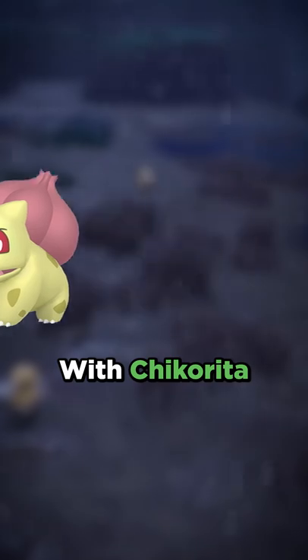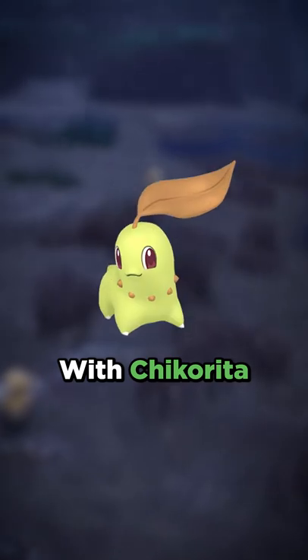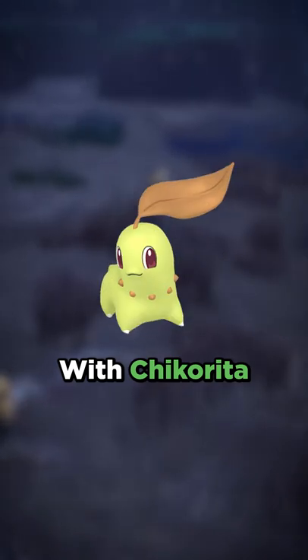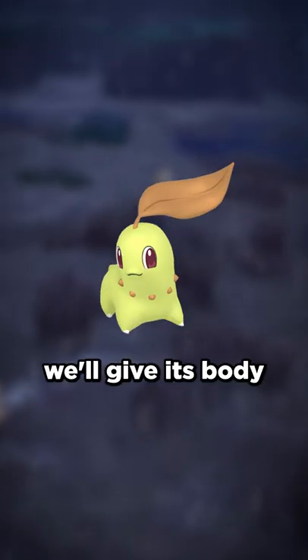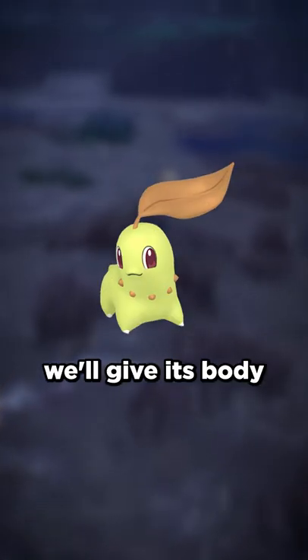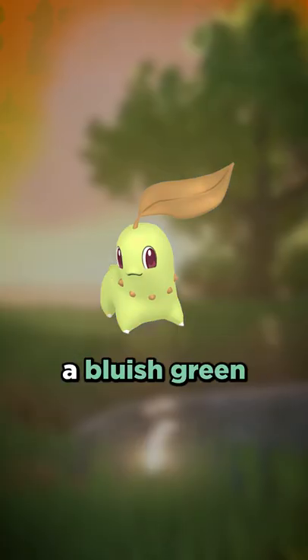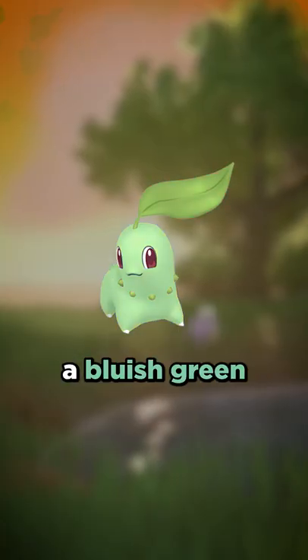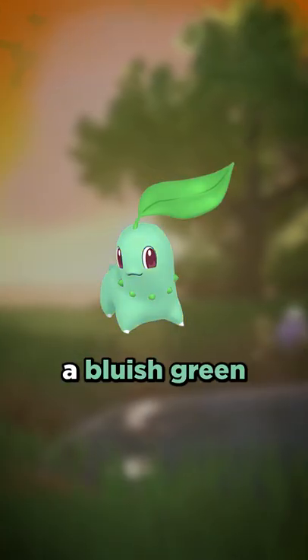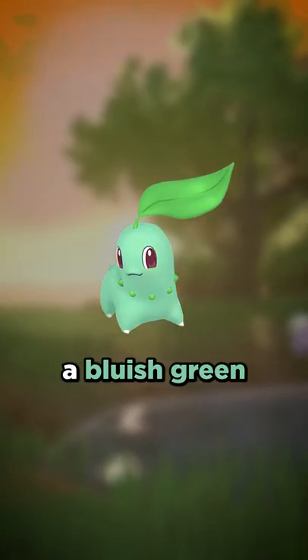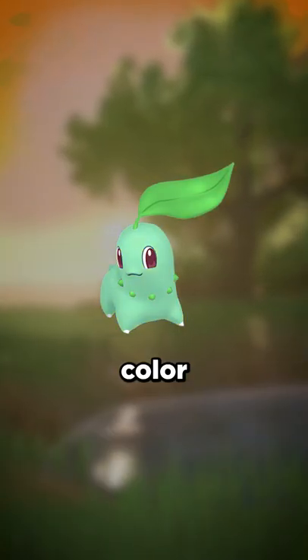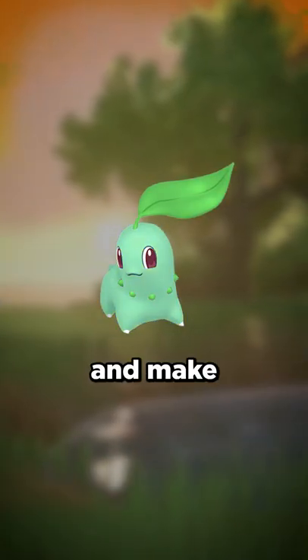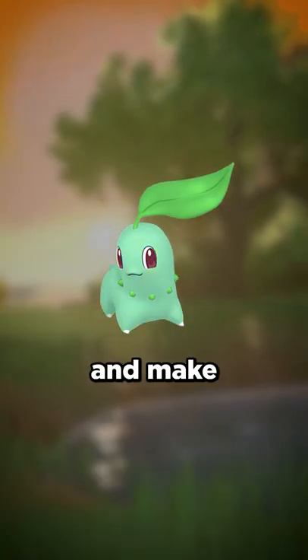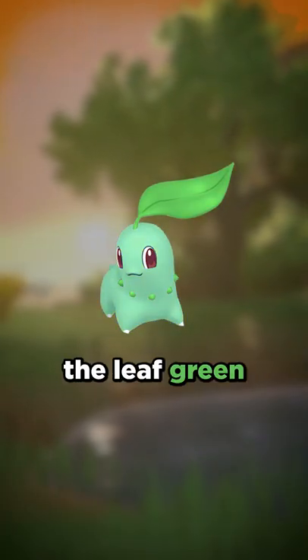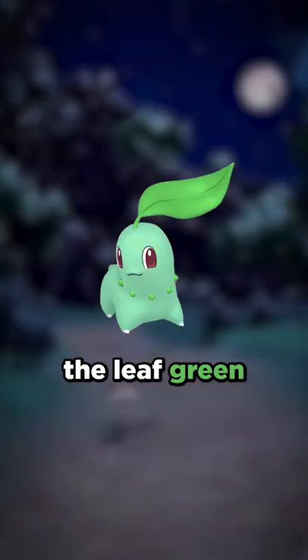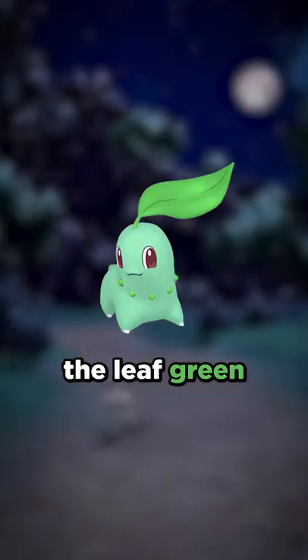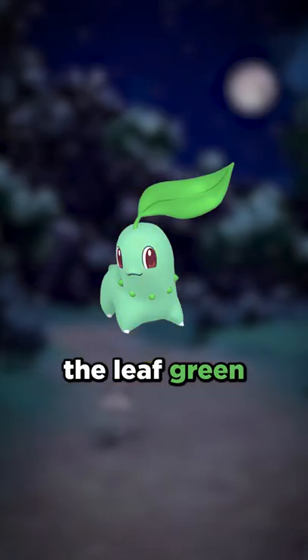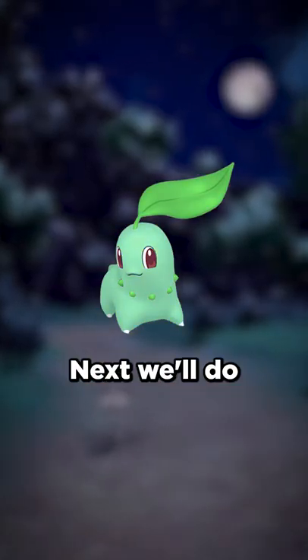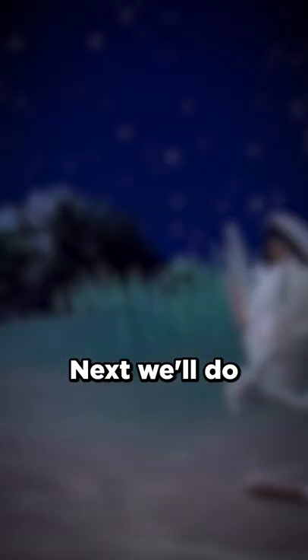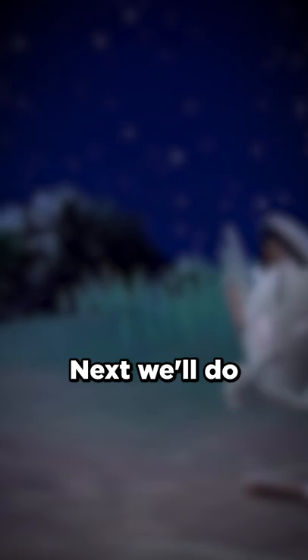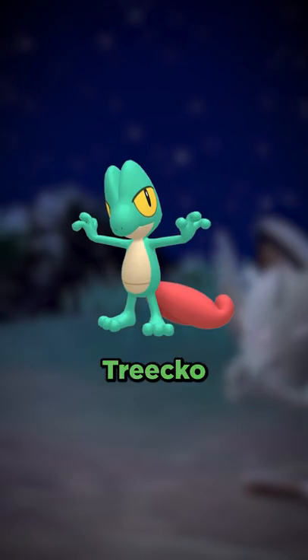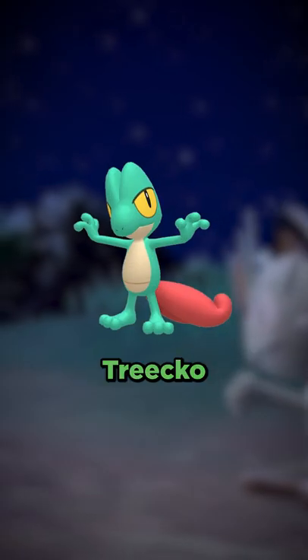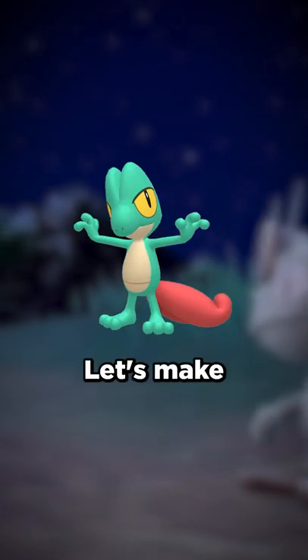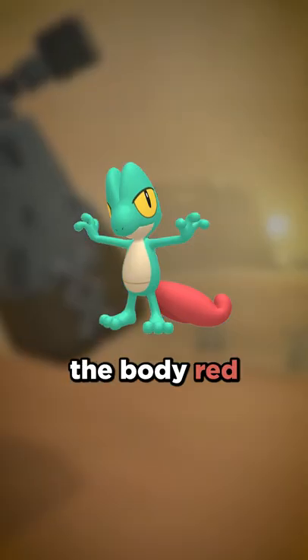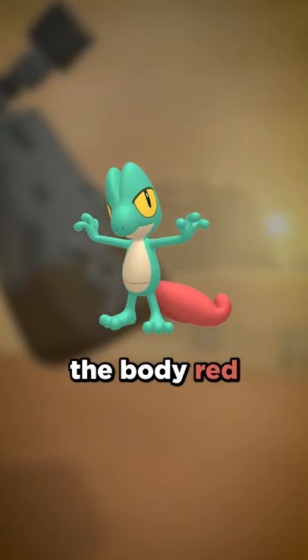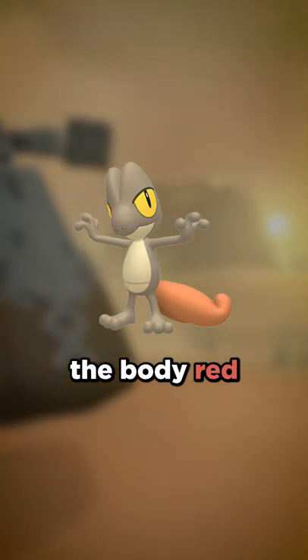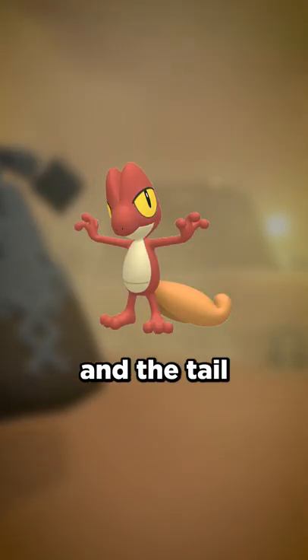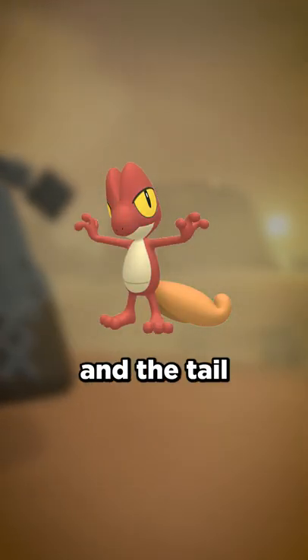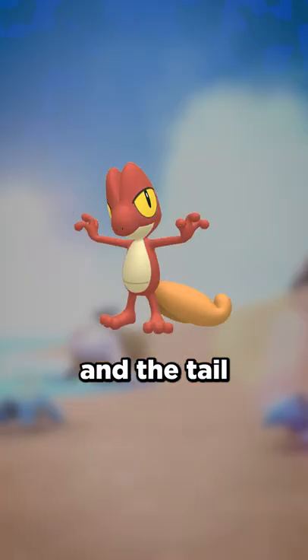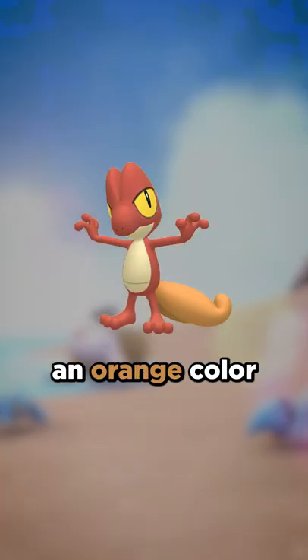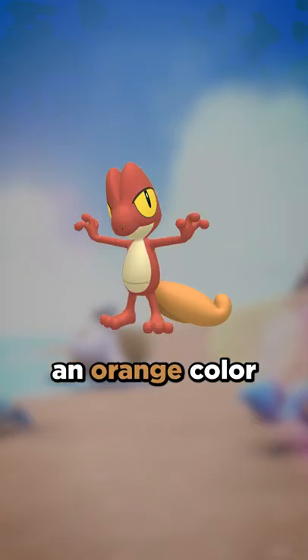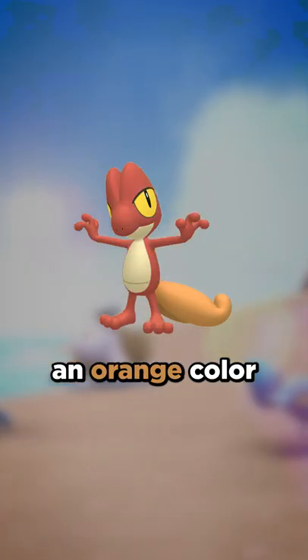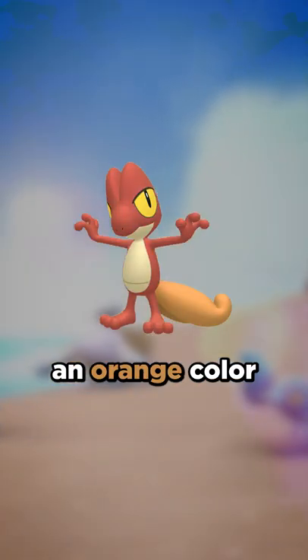With Chikorita, we'll give its body a bluish green color and make the leaf green. Next we'll do Trico. Let's make the body red and the tail an orange color.